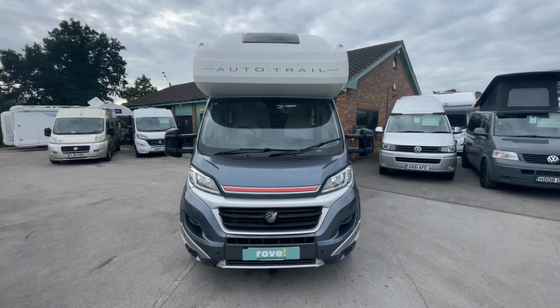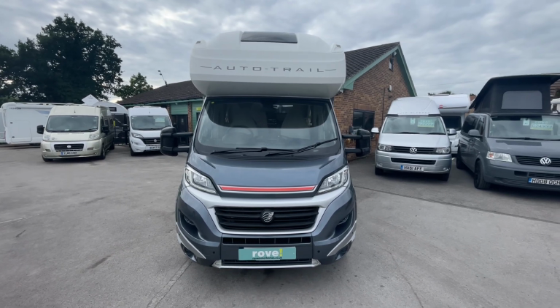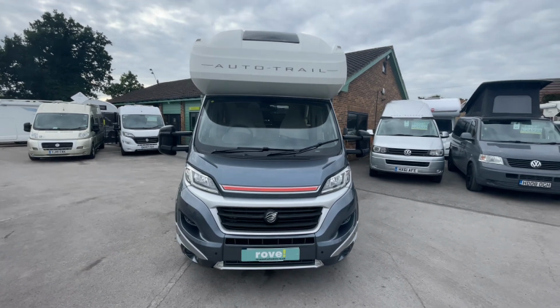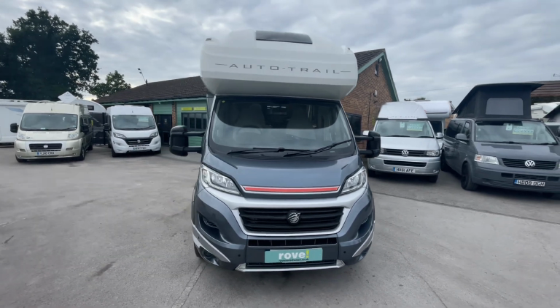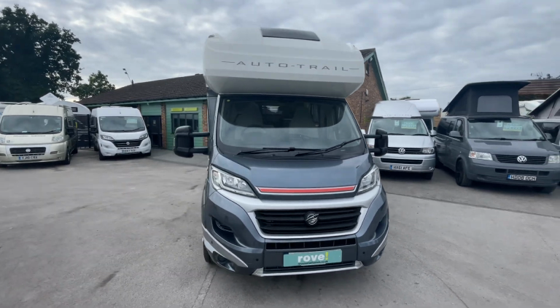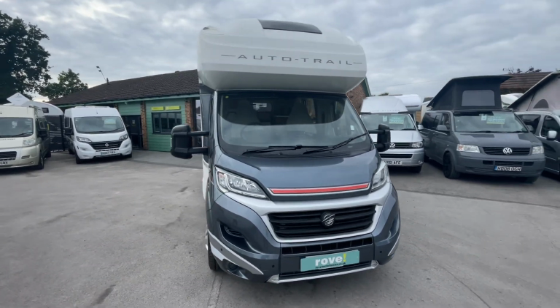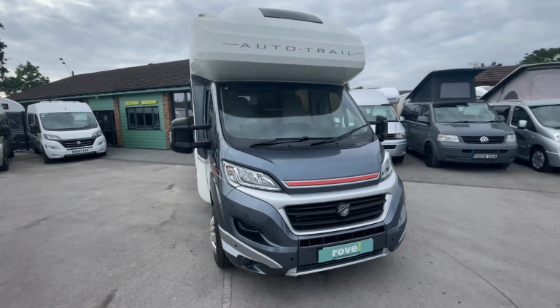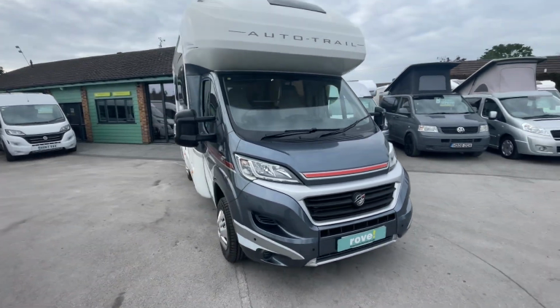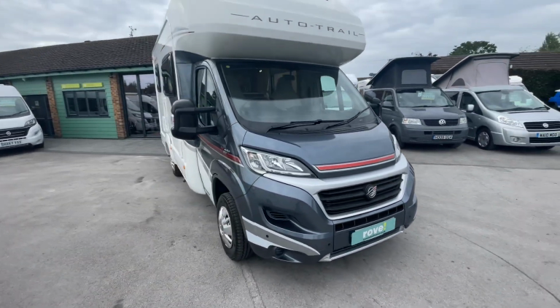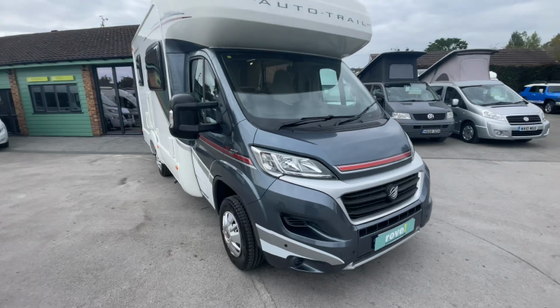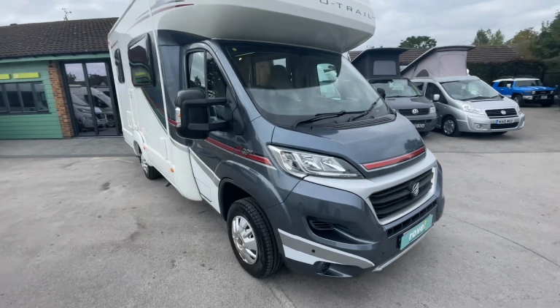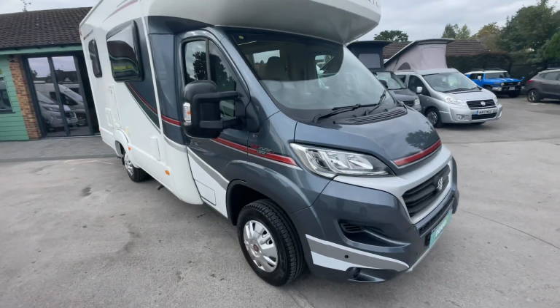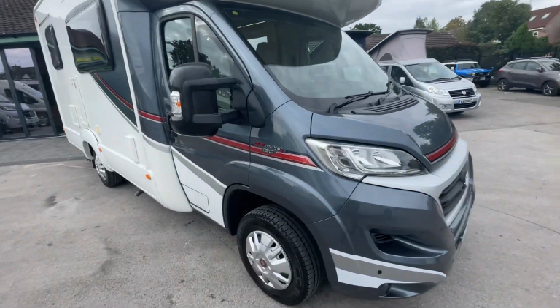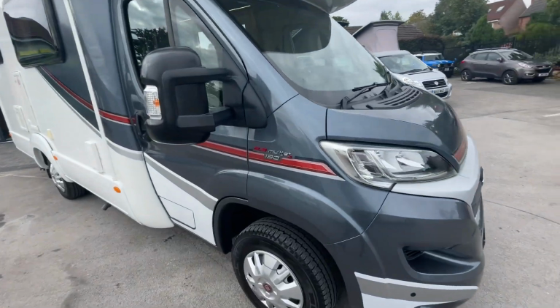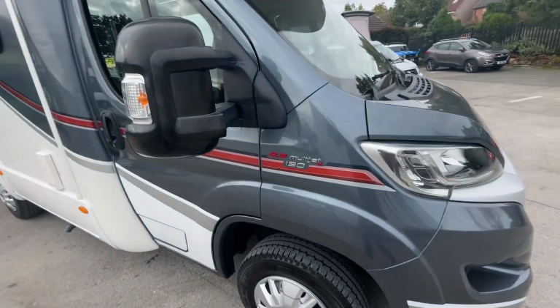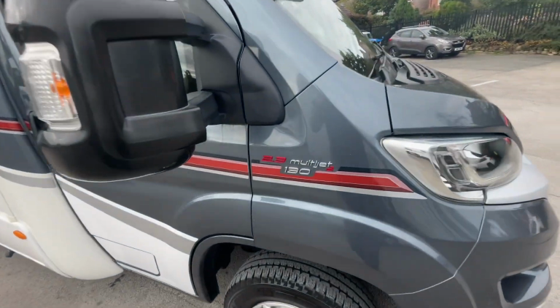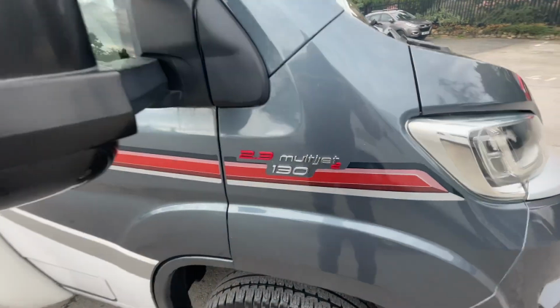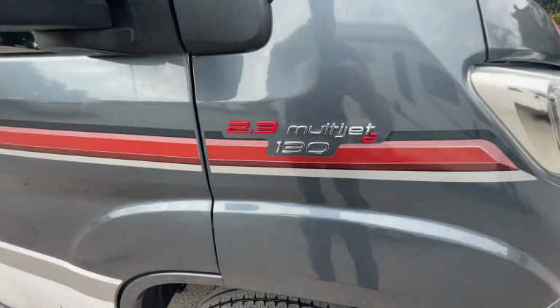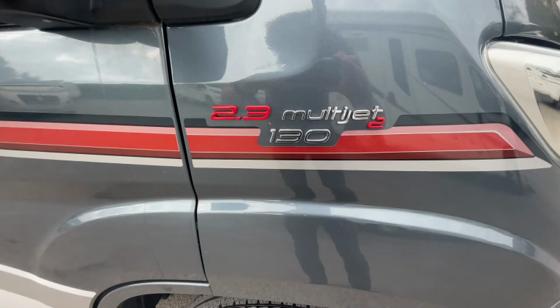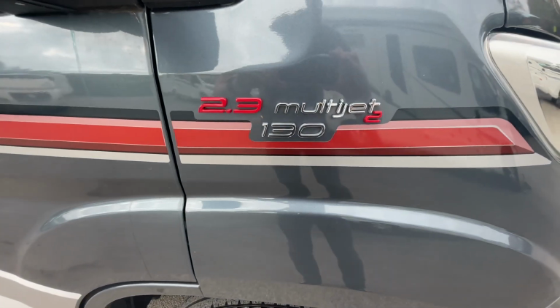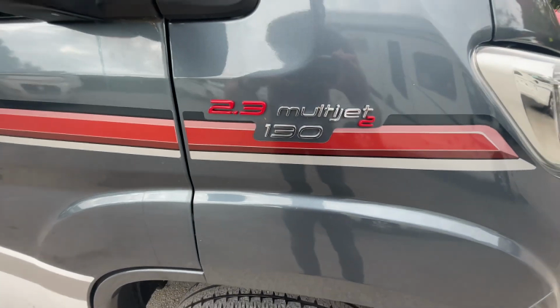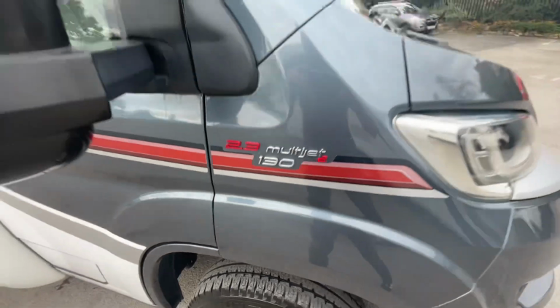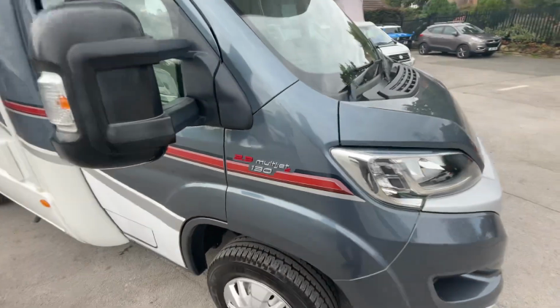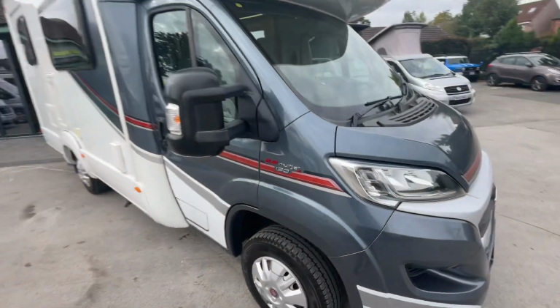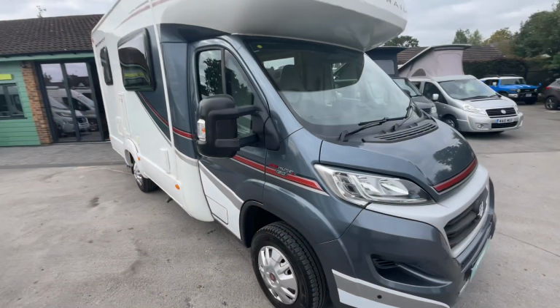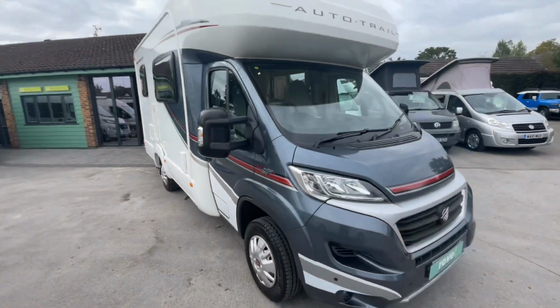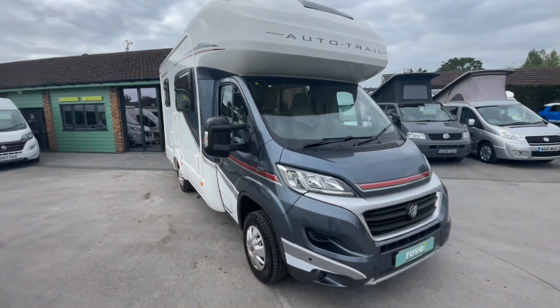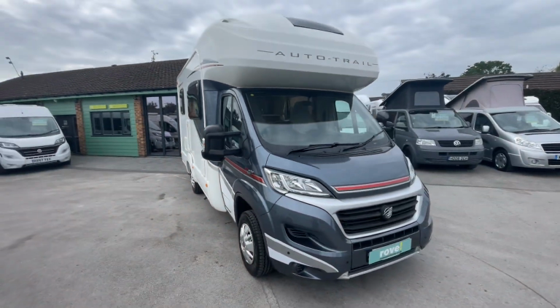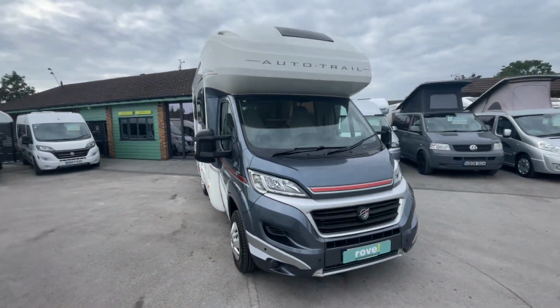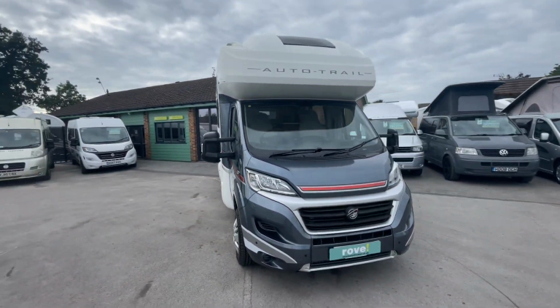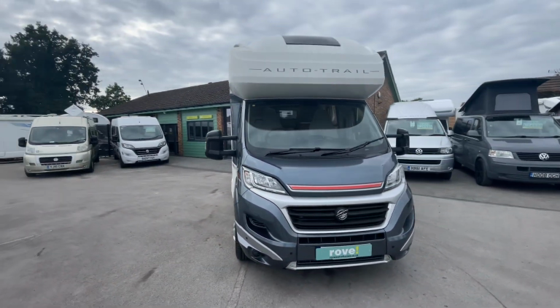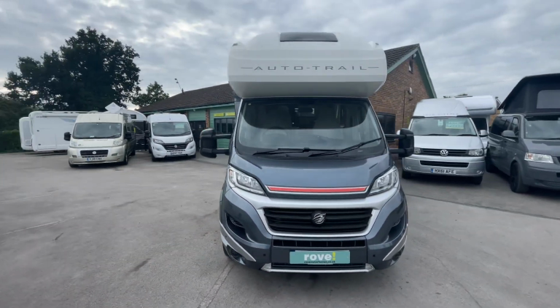It's covered just over 7,700 miles, and as you'll see from the sticker on the side, we have a 2.3 multi-jet to 130 brake horsepower. Fantastic condition inside and out.